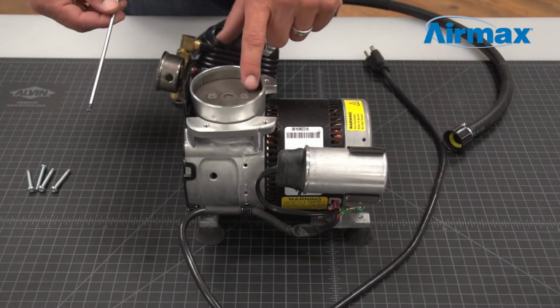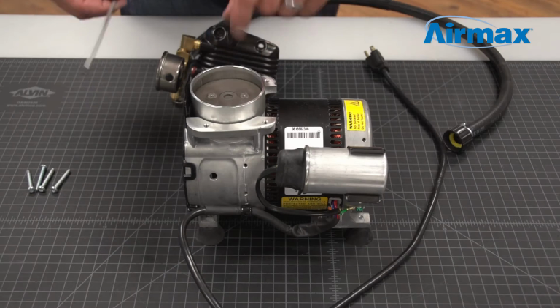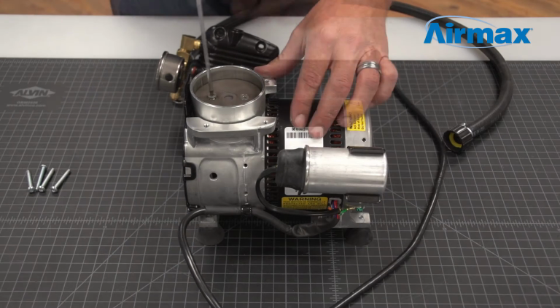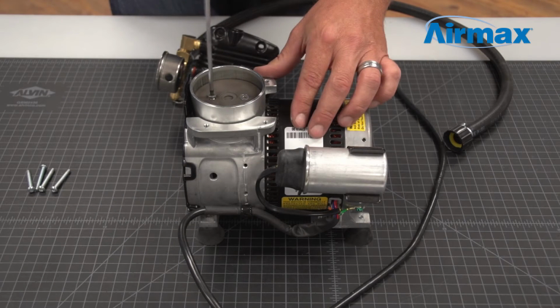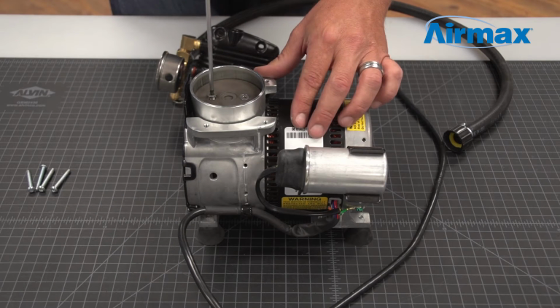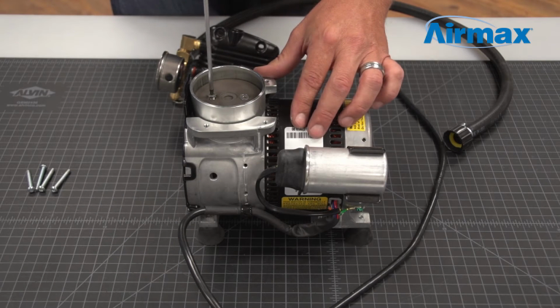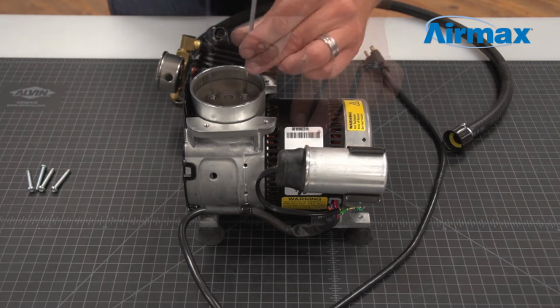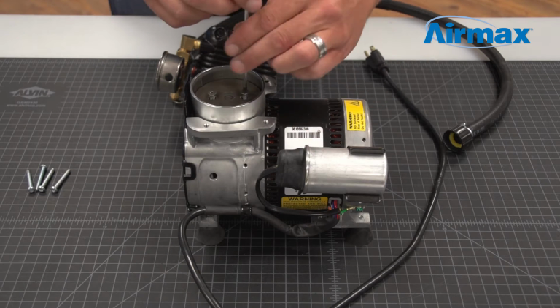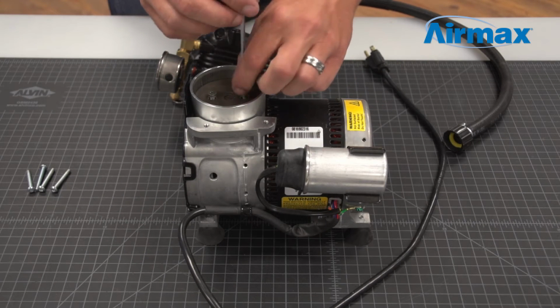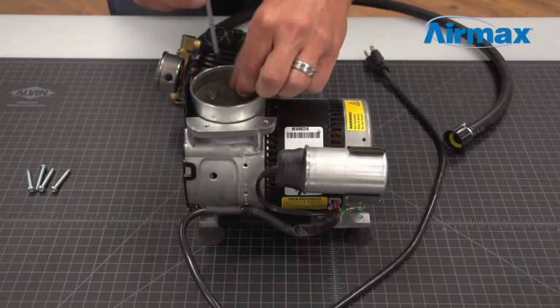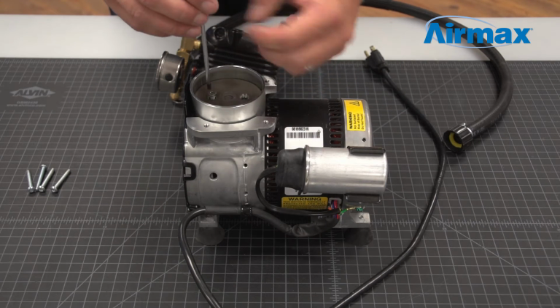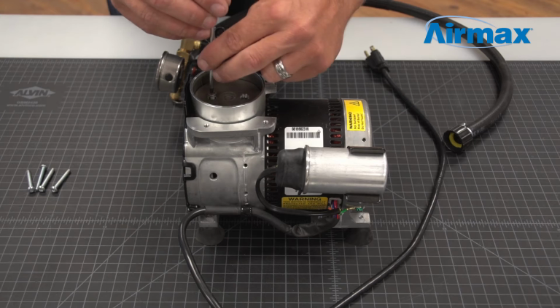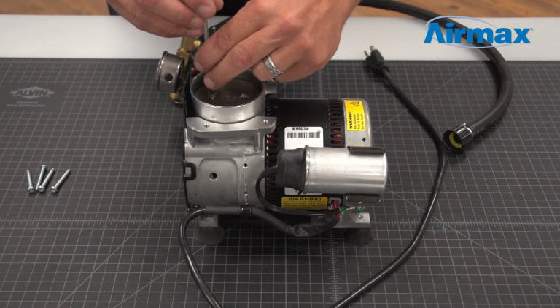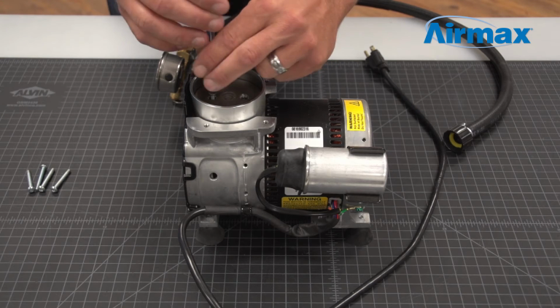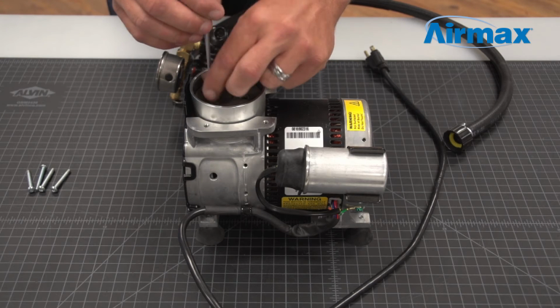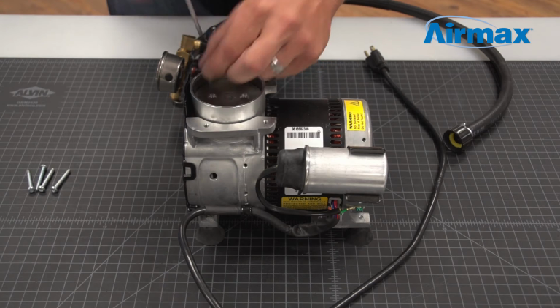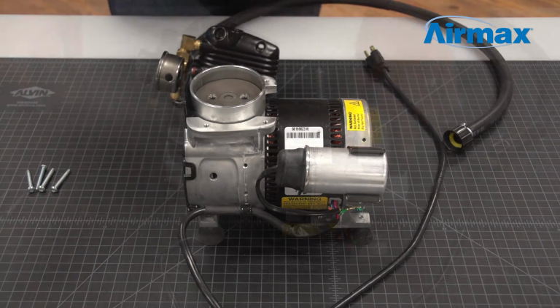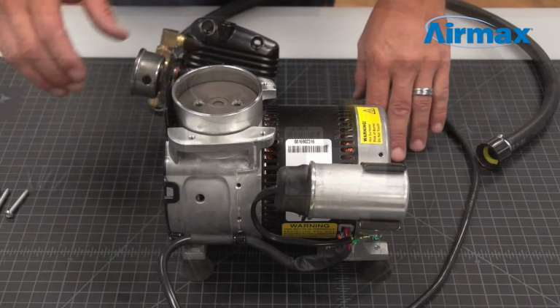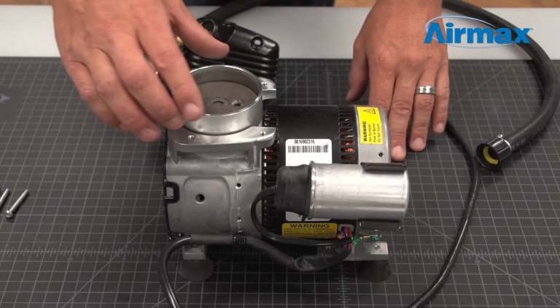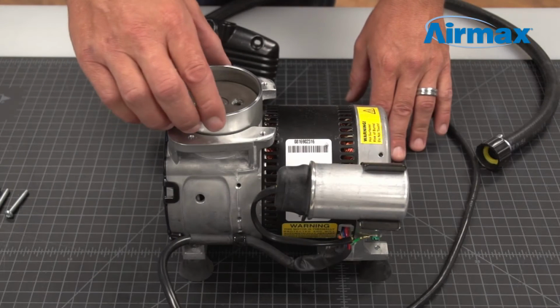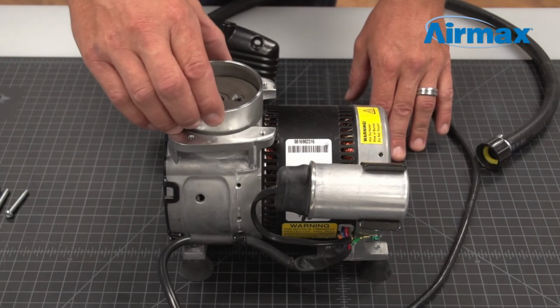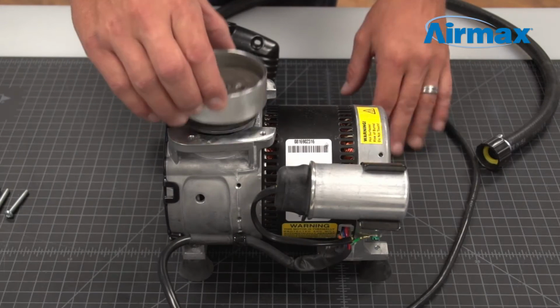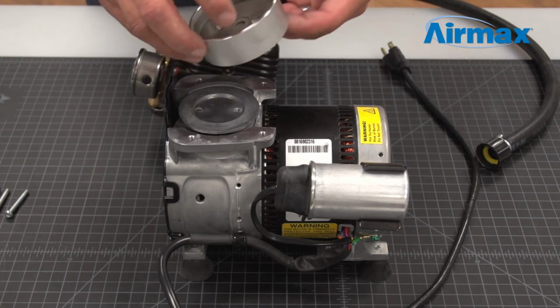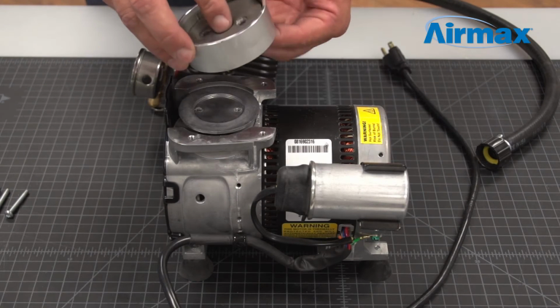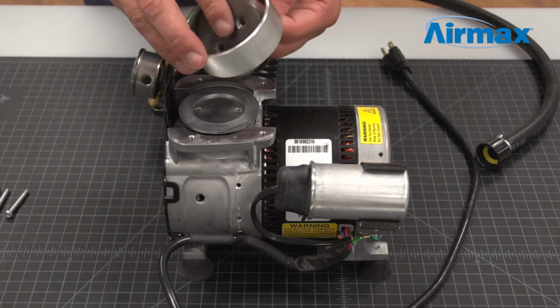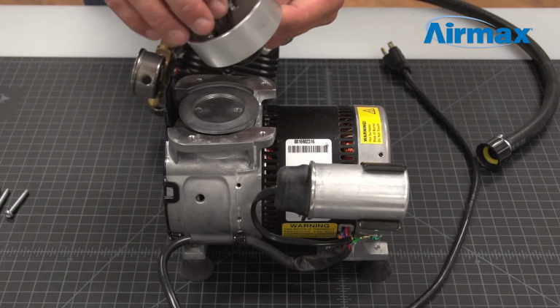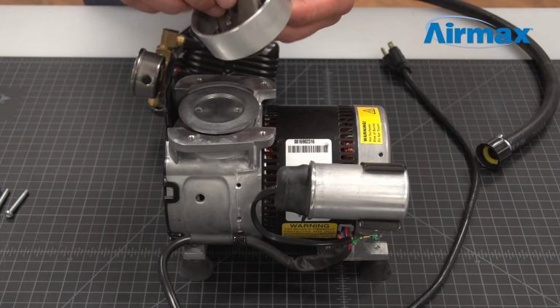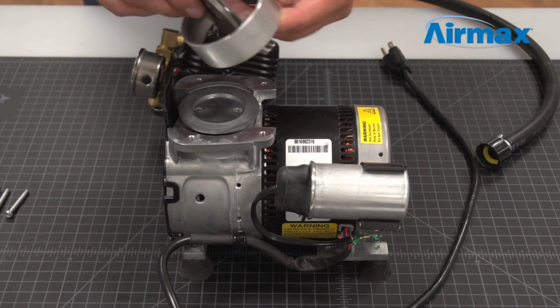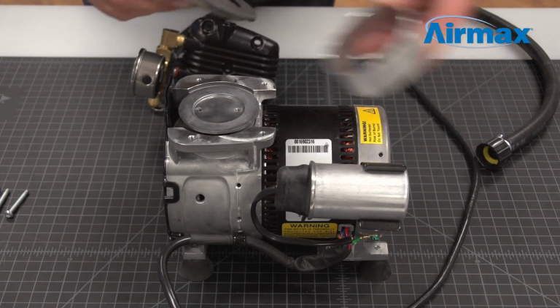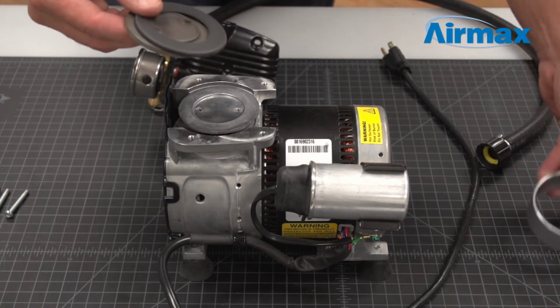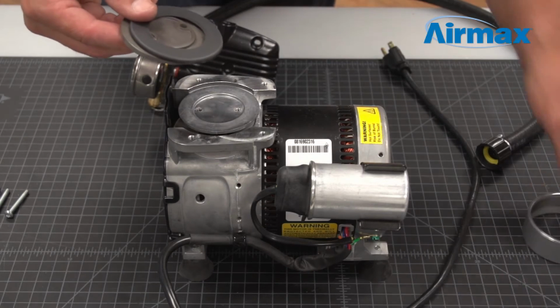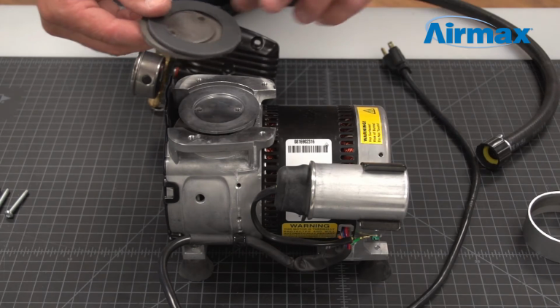Using a T20 Torx wrench, remove the two screws on the piston cup. Next, remove the cylinder sleeve and worn piston cup and discard.